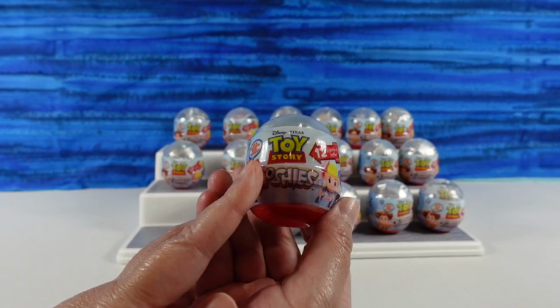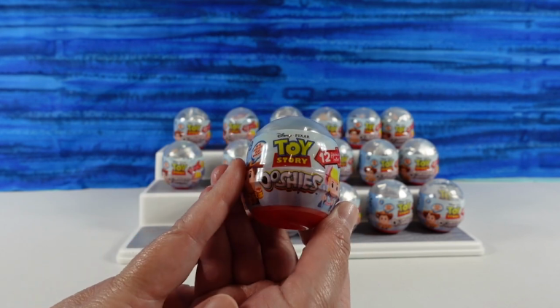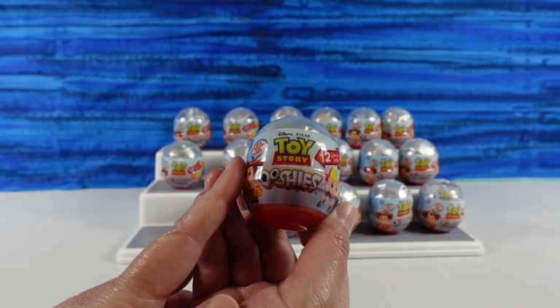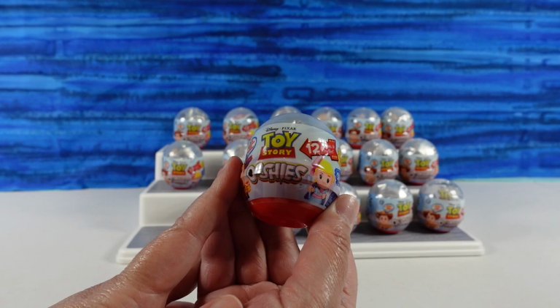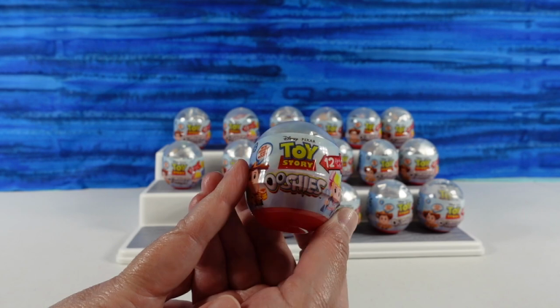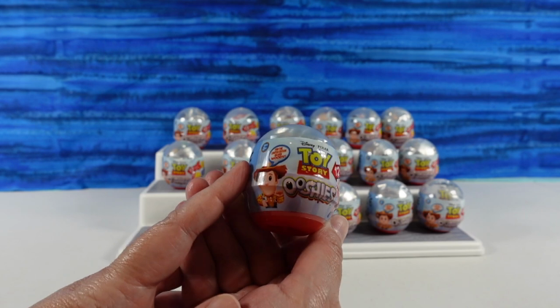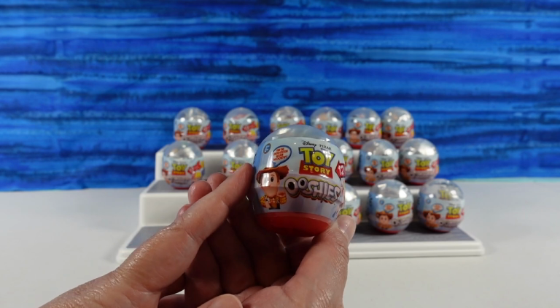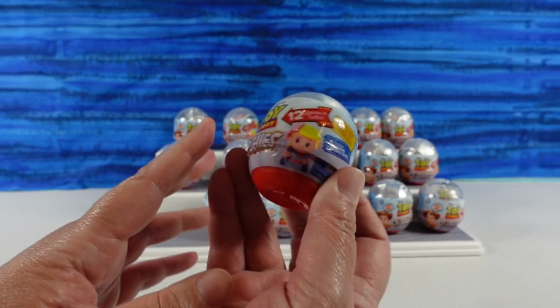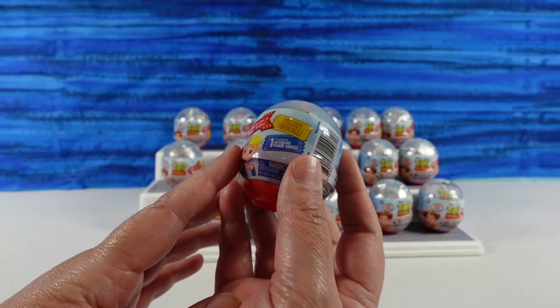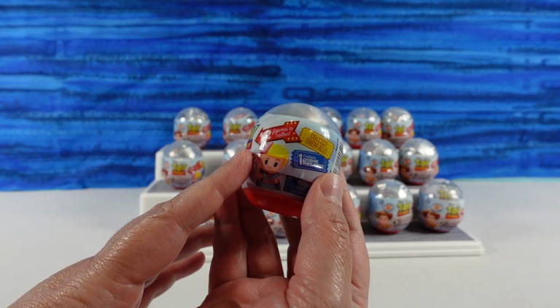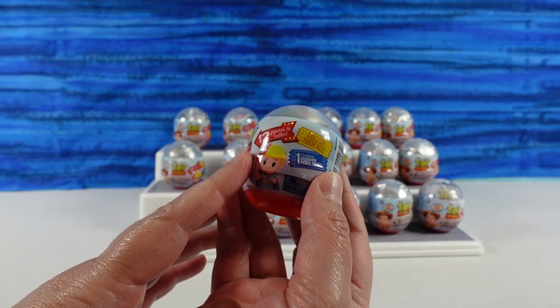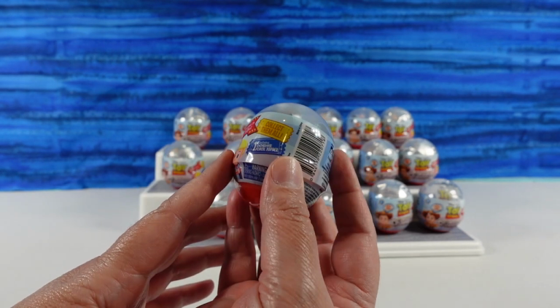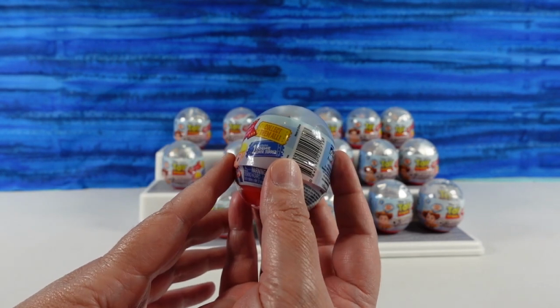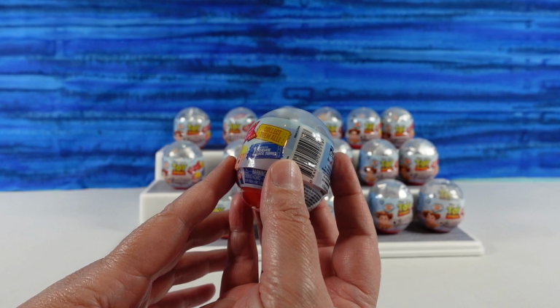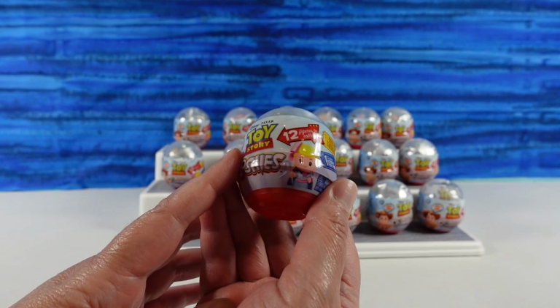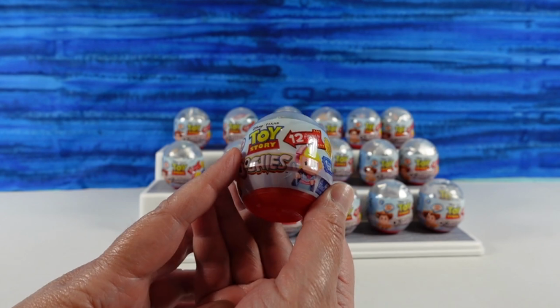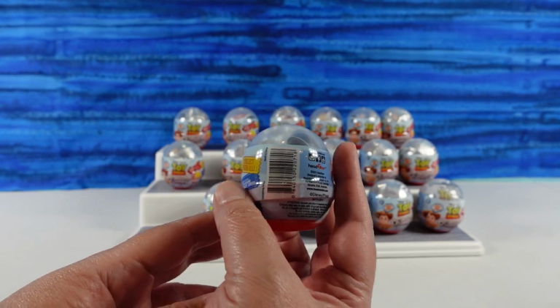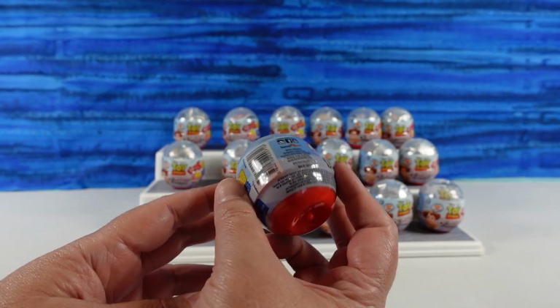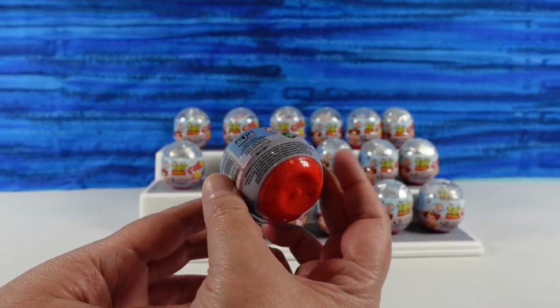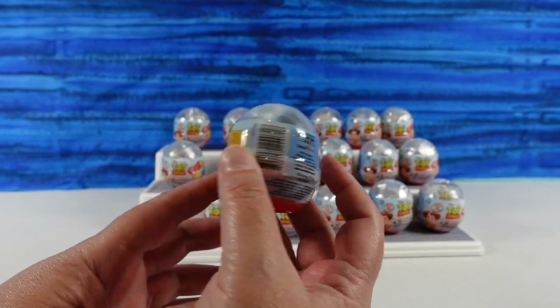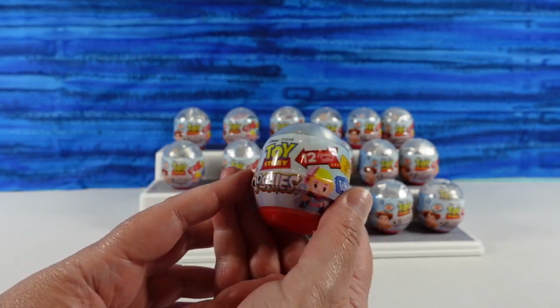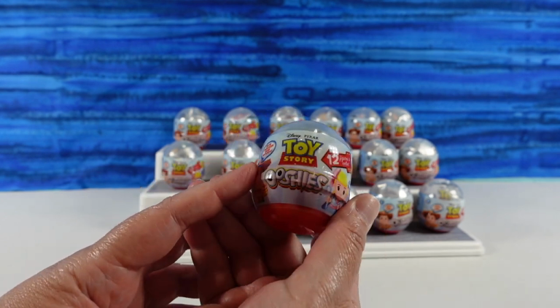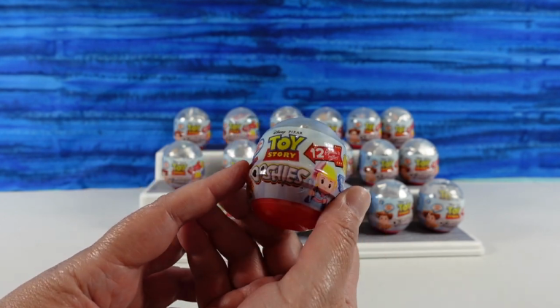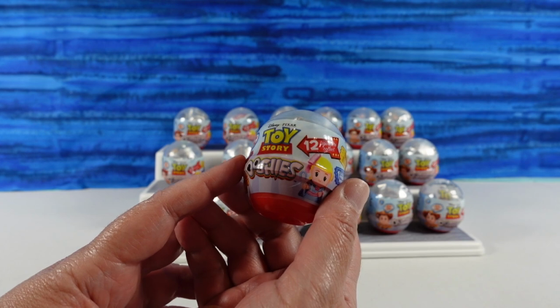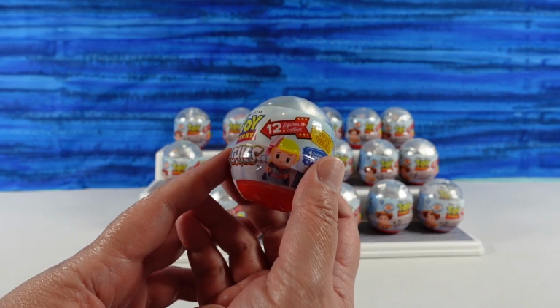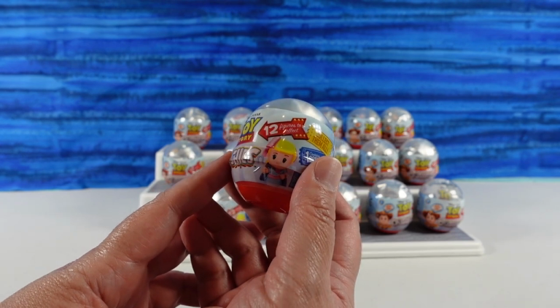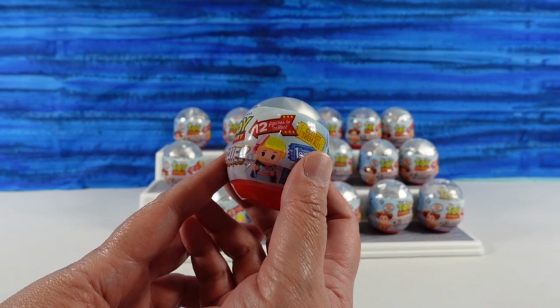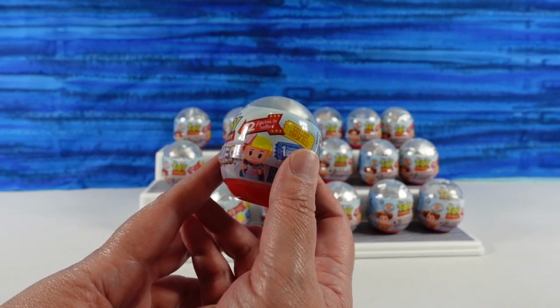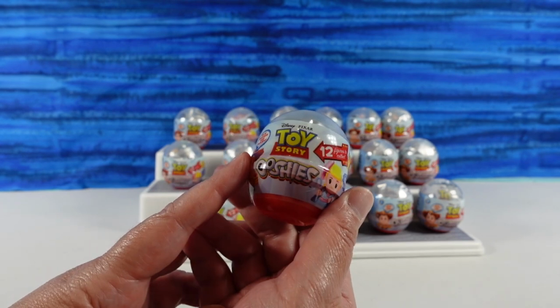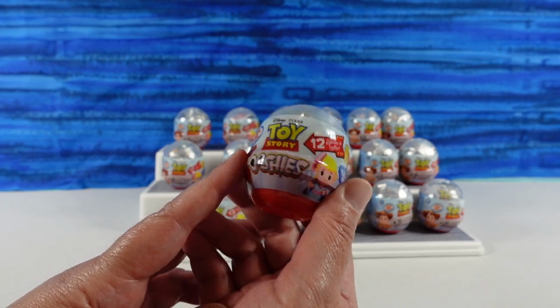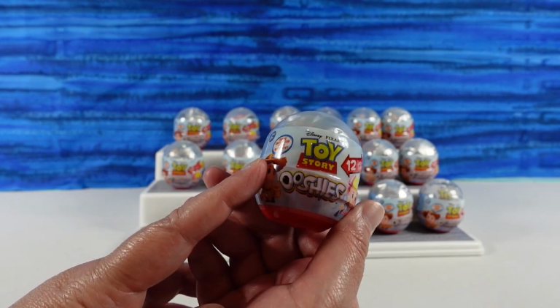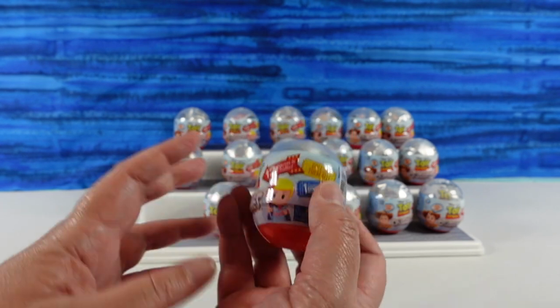Today on Collector Corner we're going to be collecting Toy Story Ooshies — 12 to collect. One Ooshie pencil topper per pack. I prefer to think of them as pen toppers because I don't use pencils very often, but I do use pens. We'll show you that once we open one.